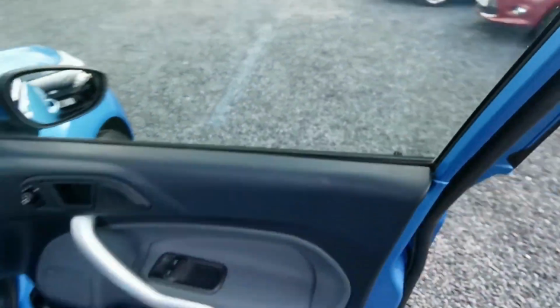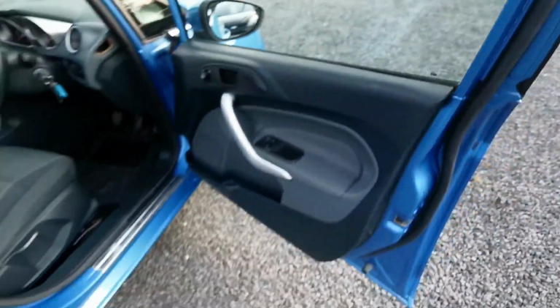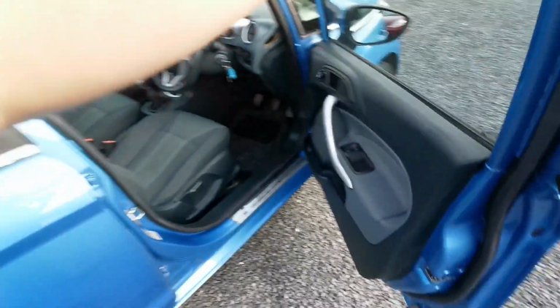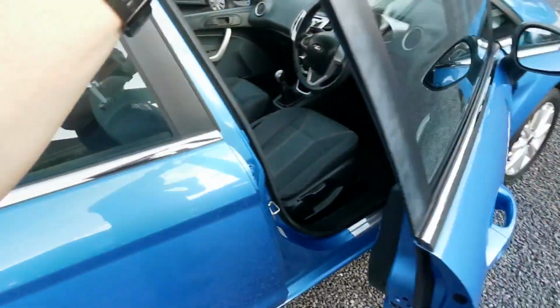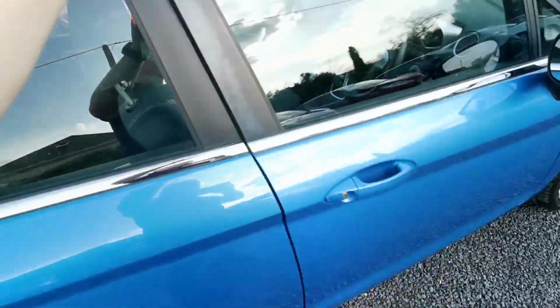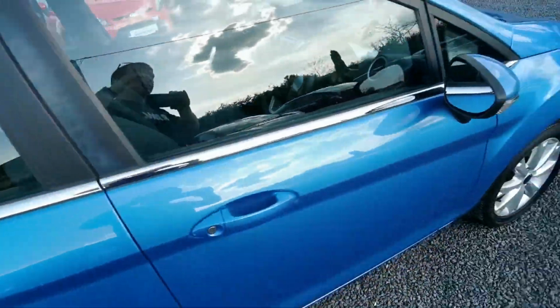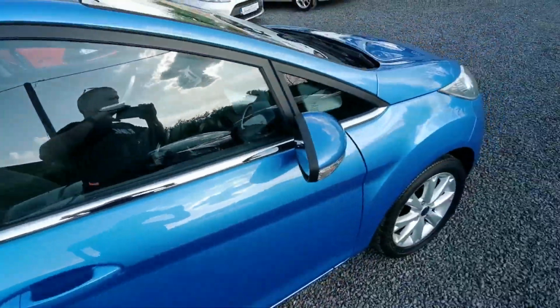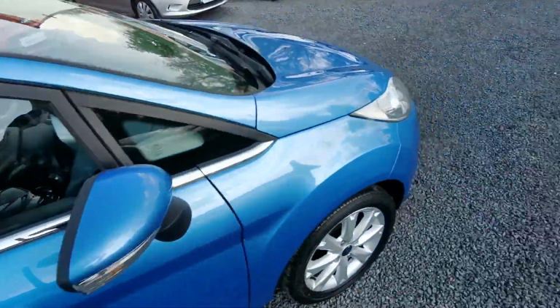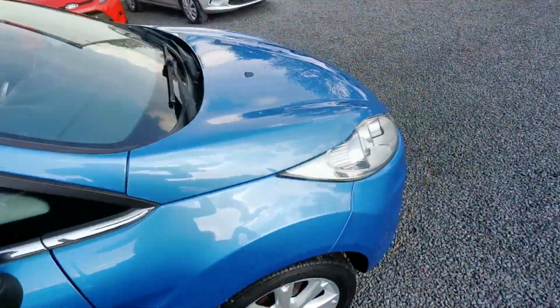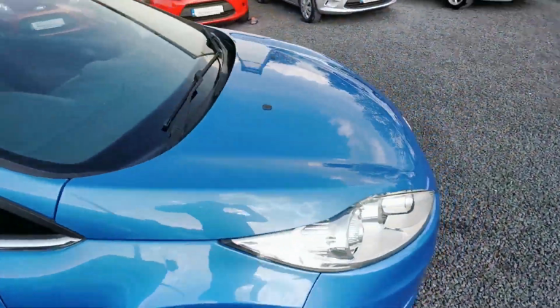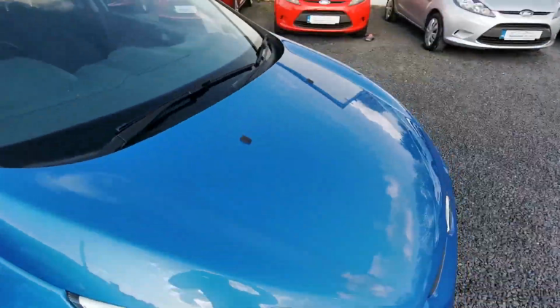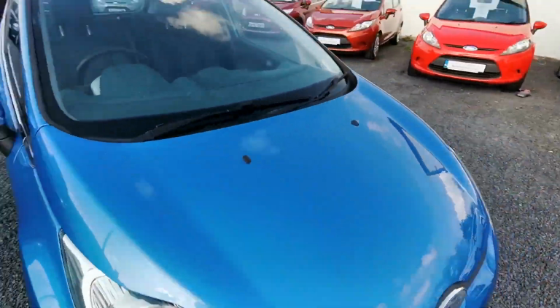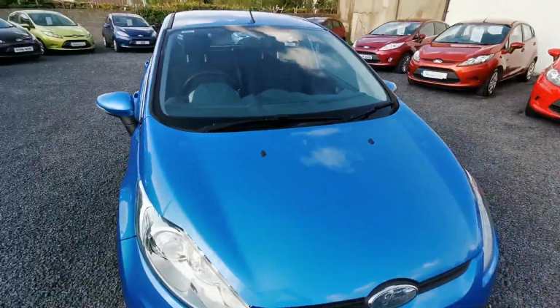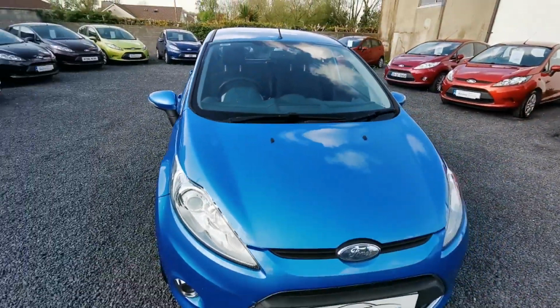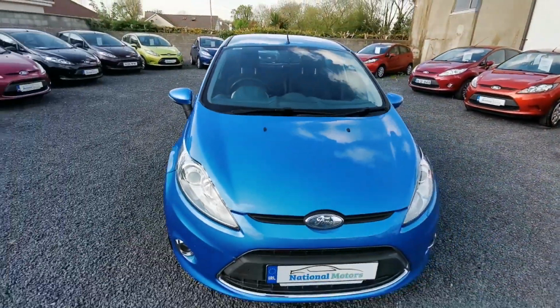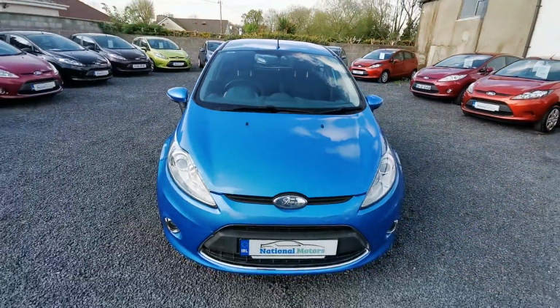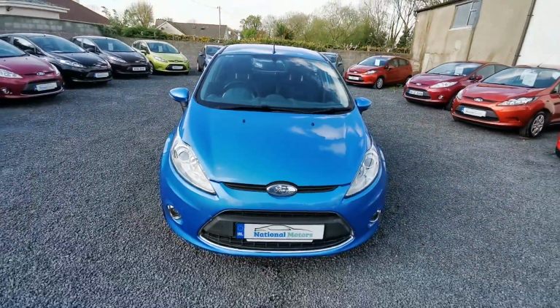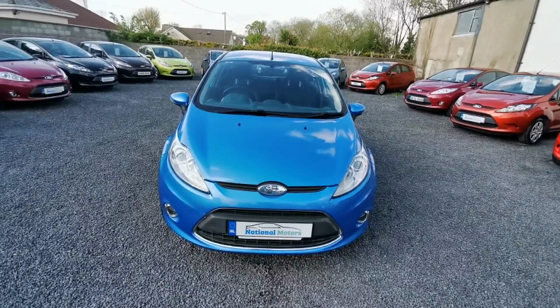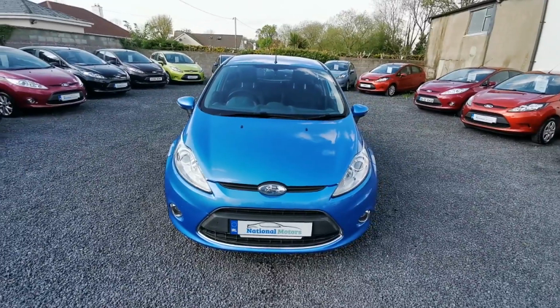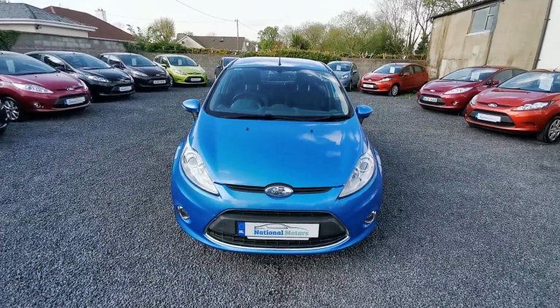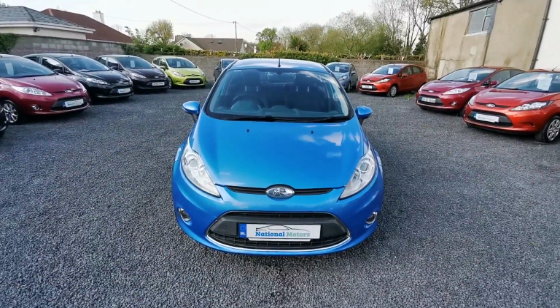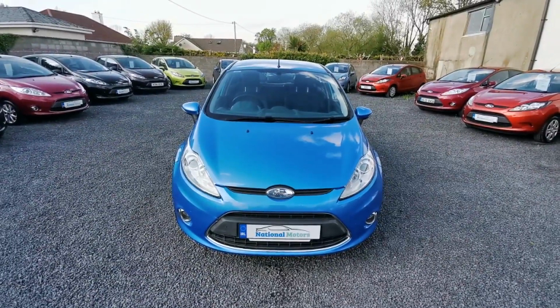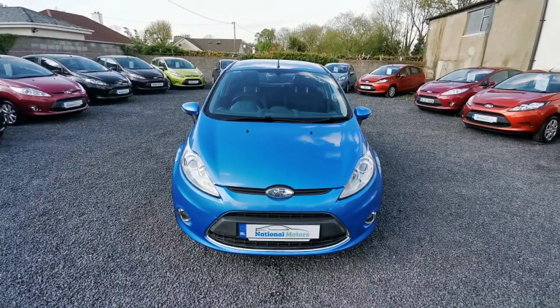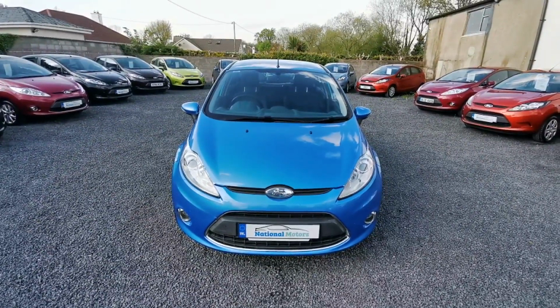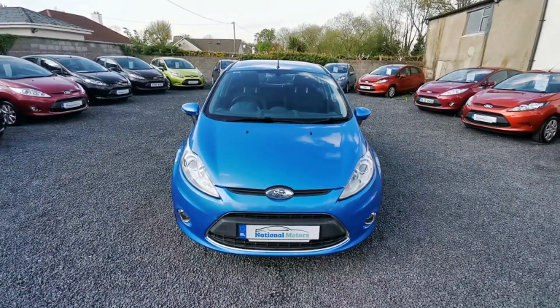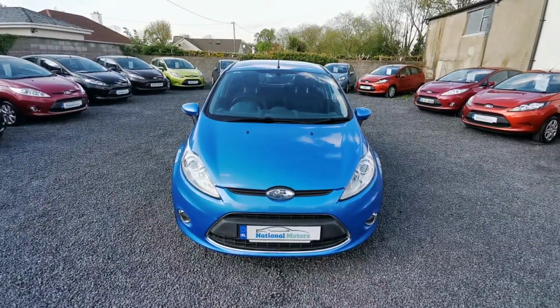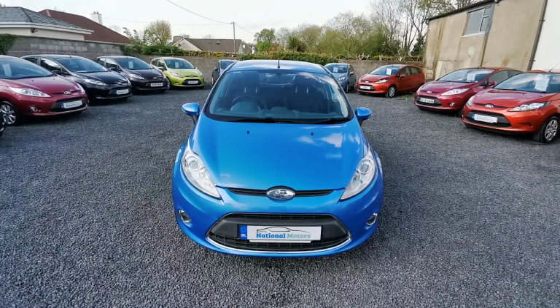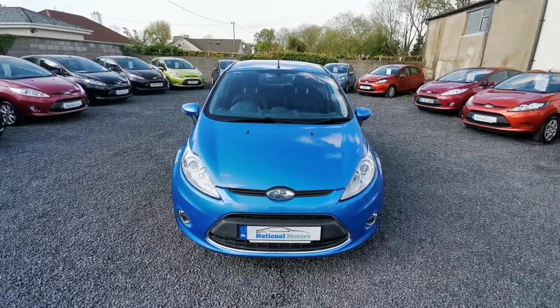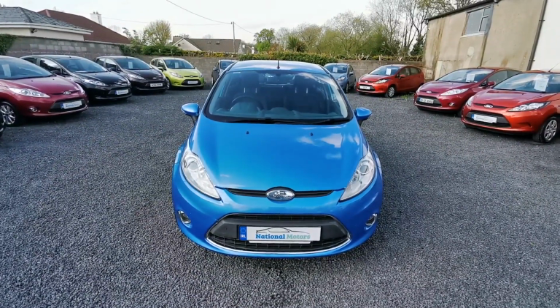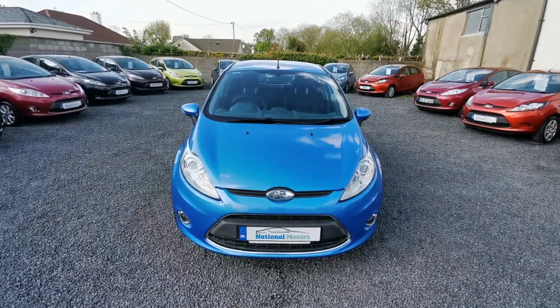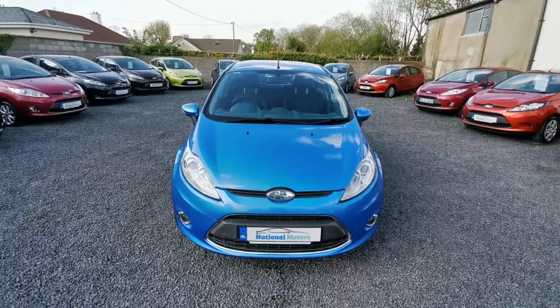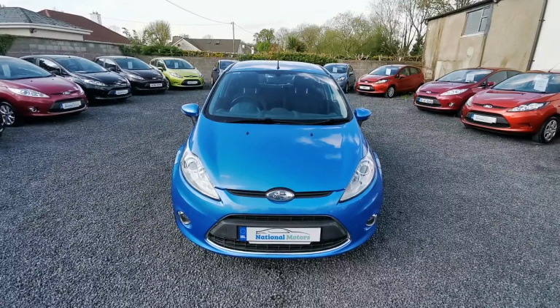The timing belt is done. We have a service history. The car will be fully serviced. All taxes and charges paid. It comes with 3 months road tax, 3 months warranty. The car will also have a fresh NCT.